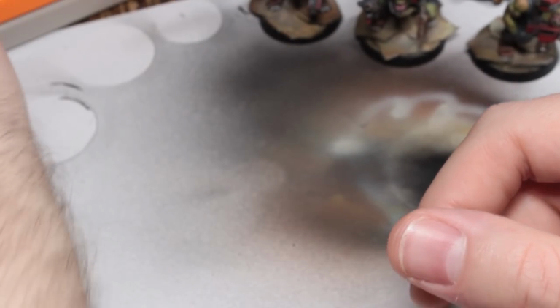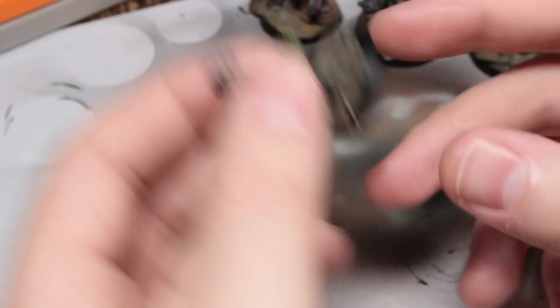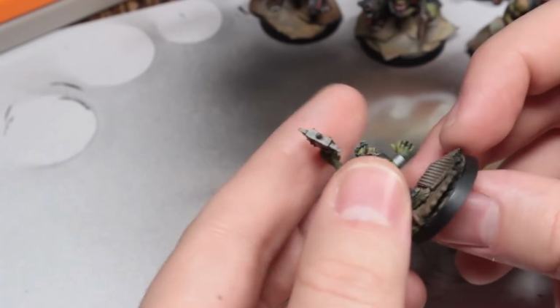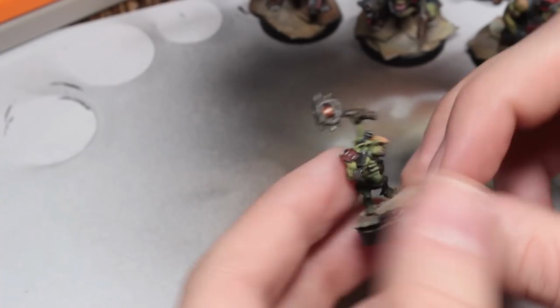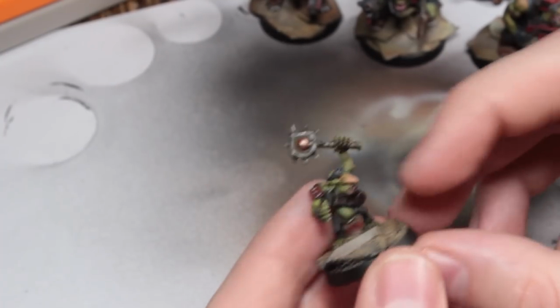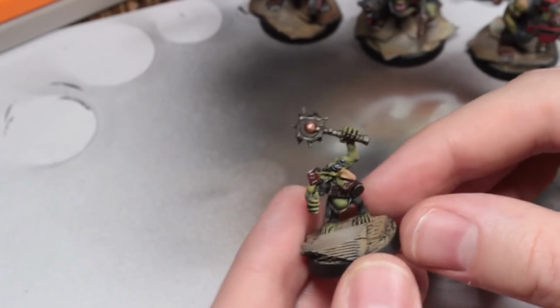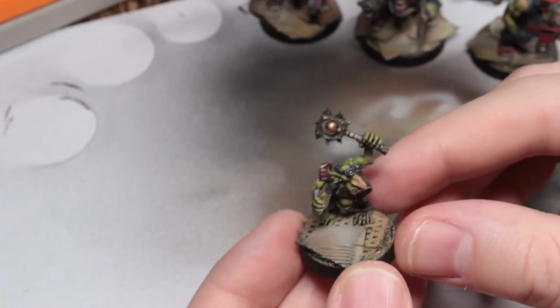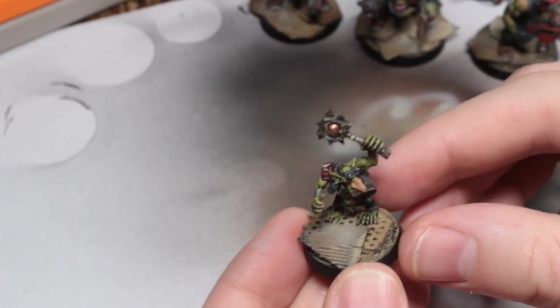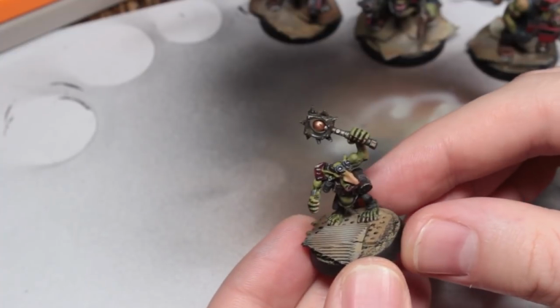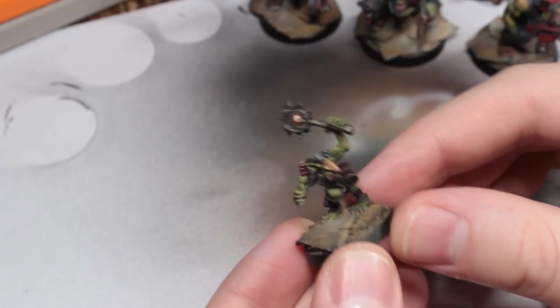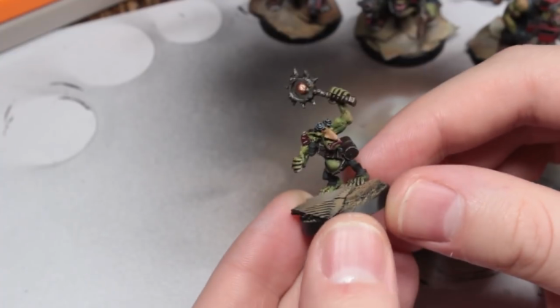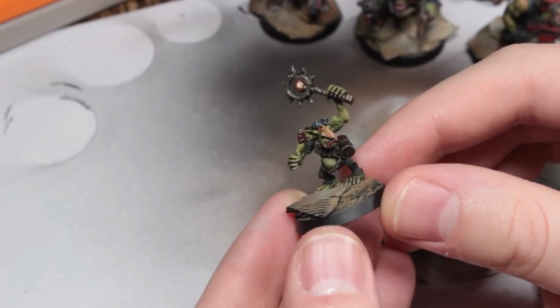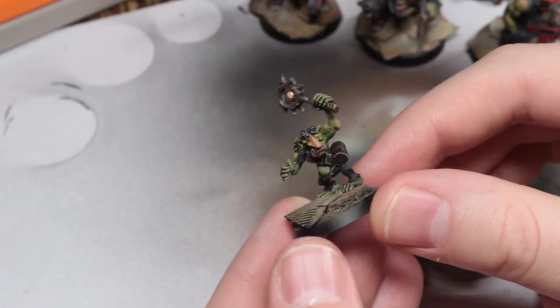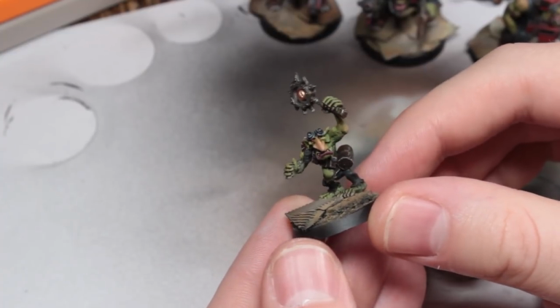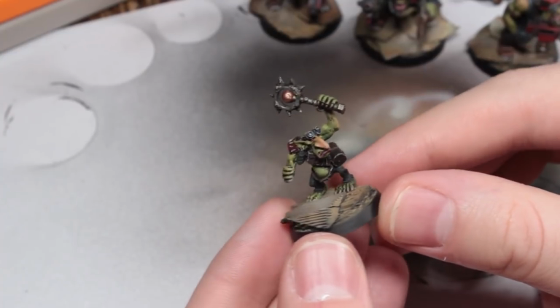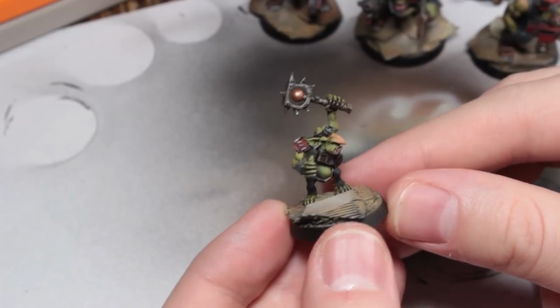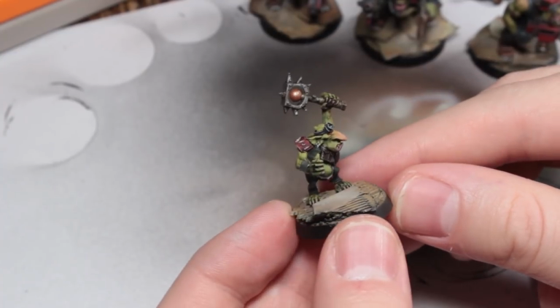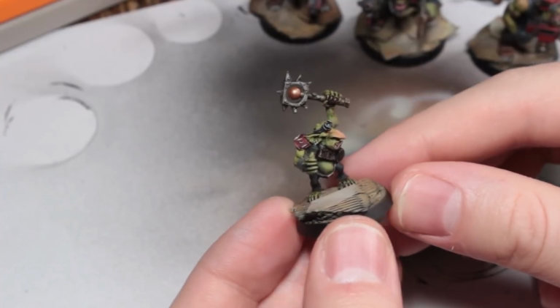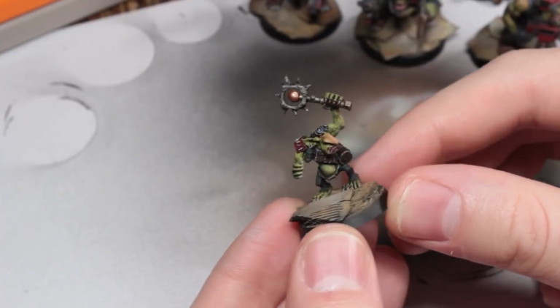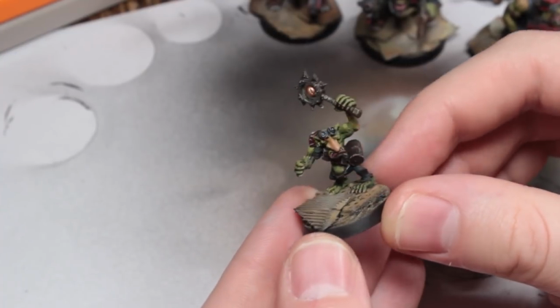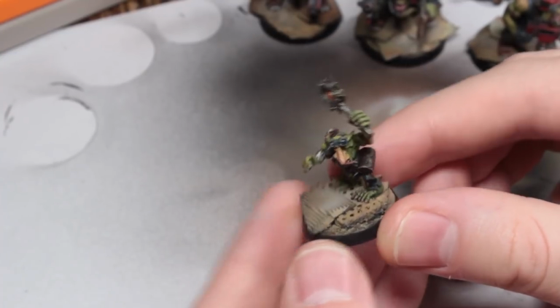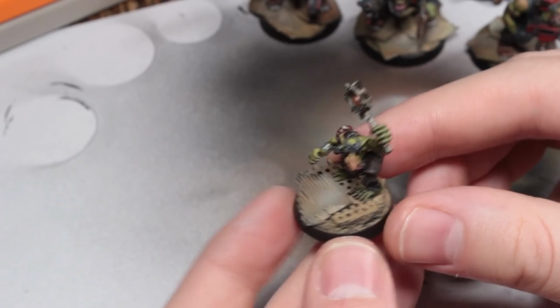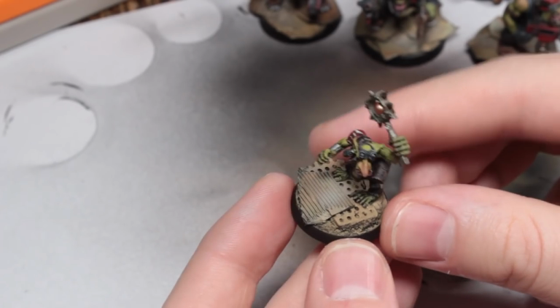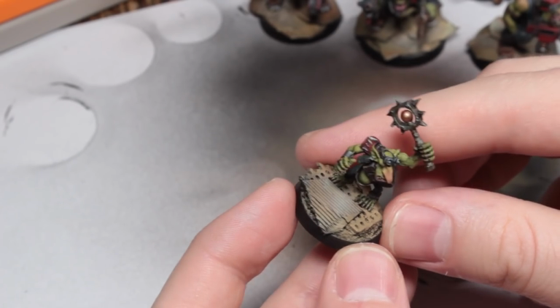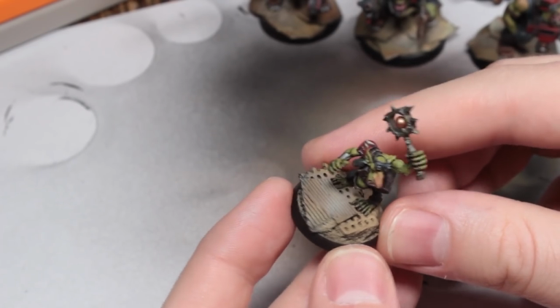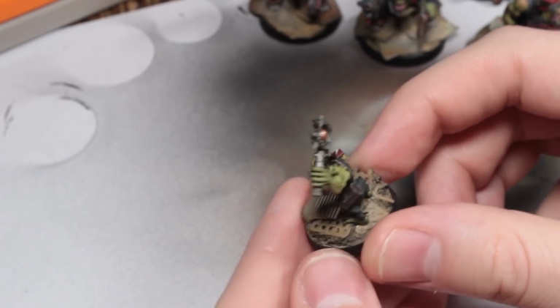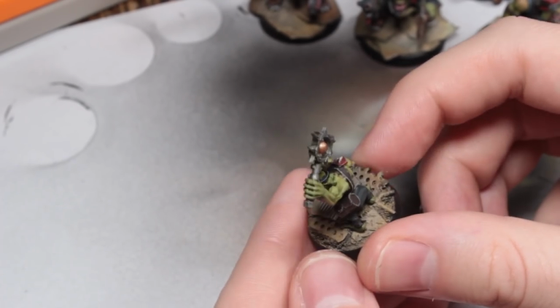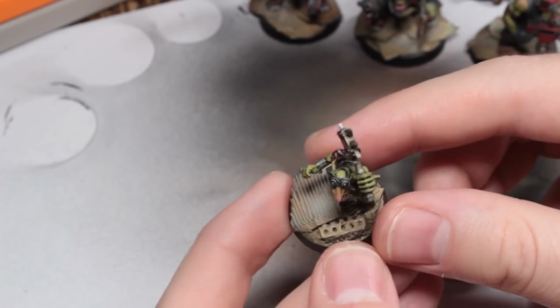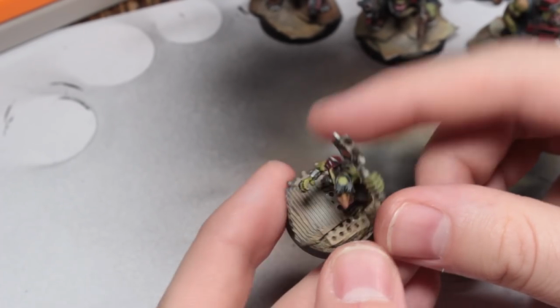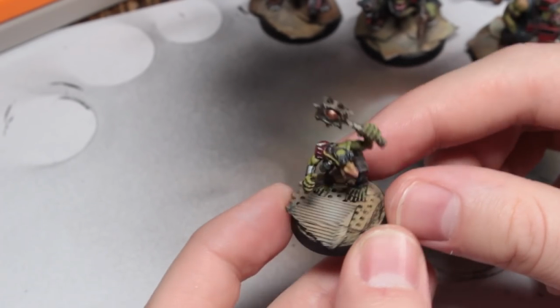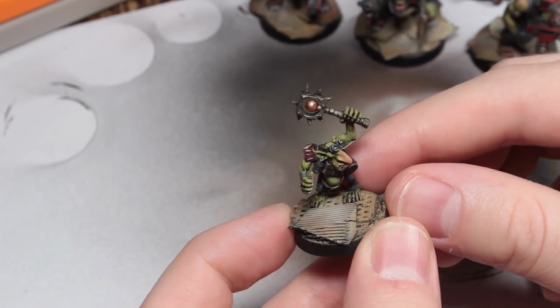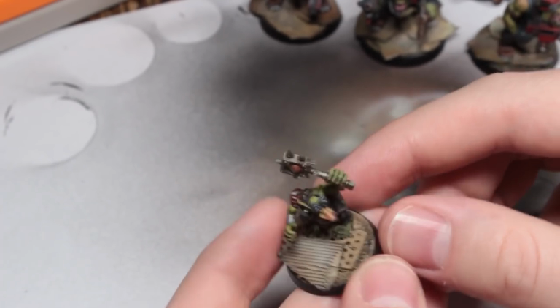I'm quite chuffed with these. They overhang the bases quite a bit, but I like to kind of disguise the roundness of the bases as much as possible, while also leaving enough of a lip that they can butt up against someone else's bases. Dead chuffed with how these have turned out. Here's the actual leader.